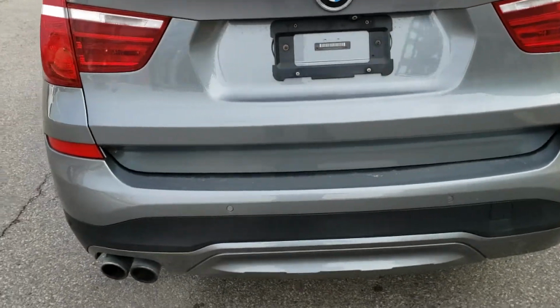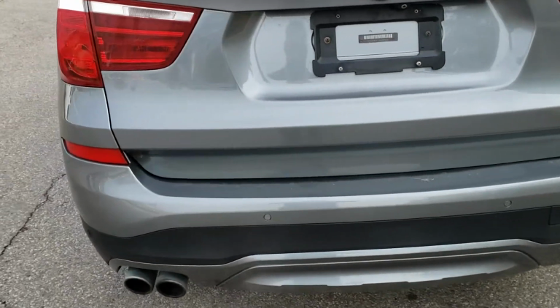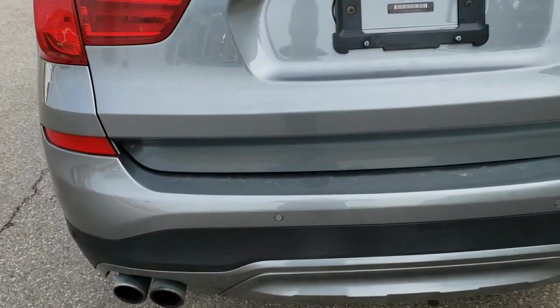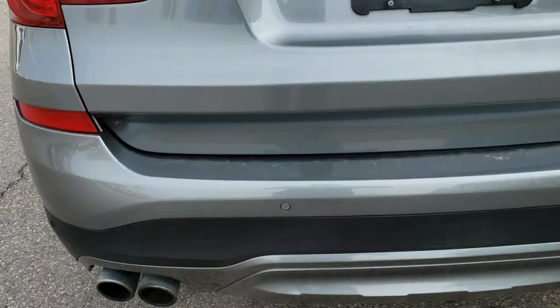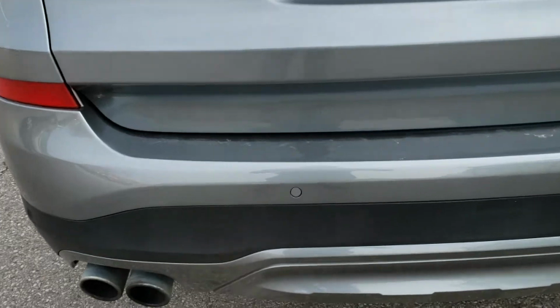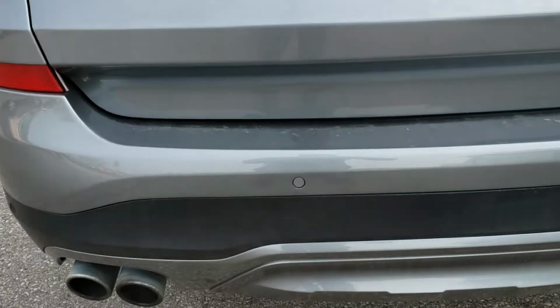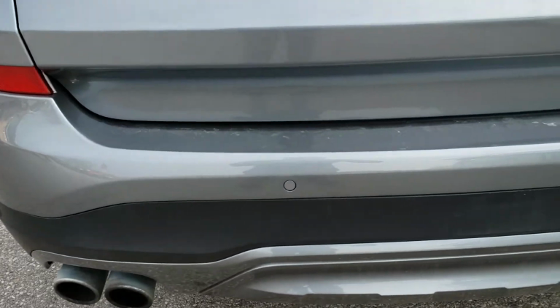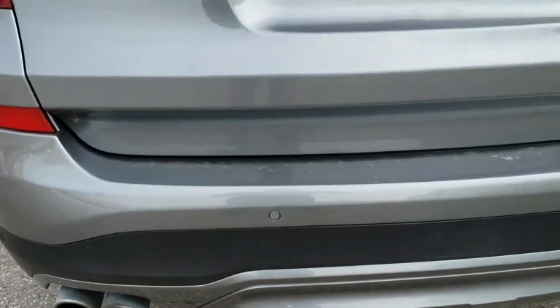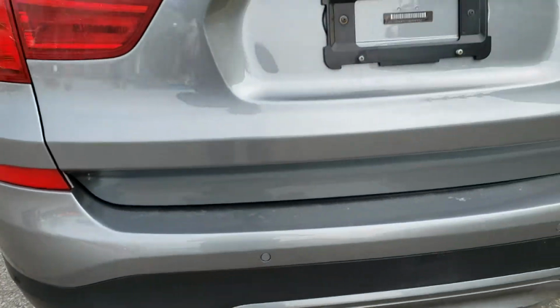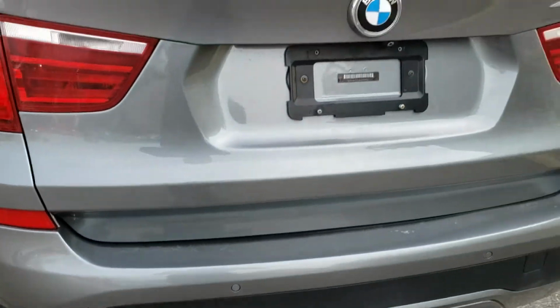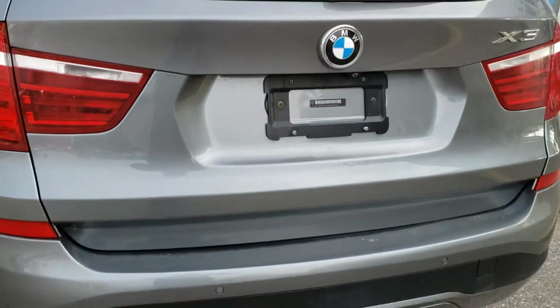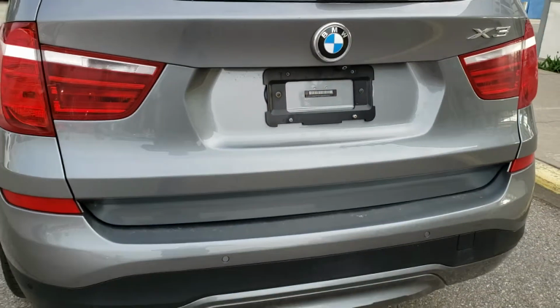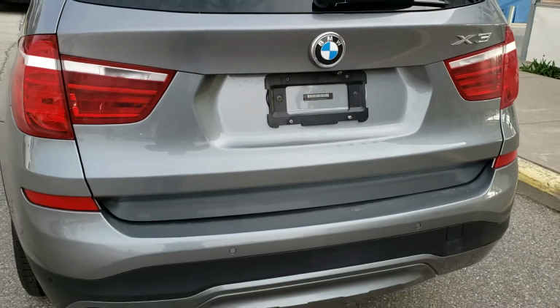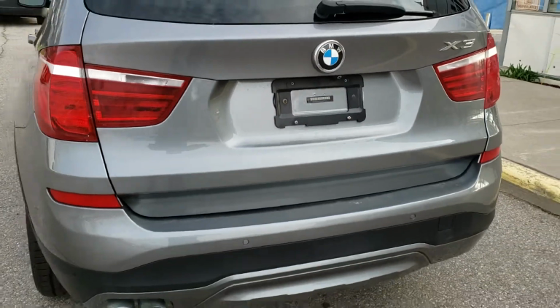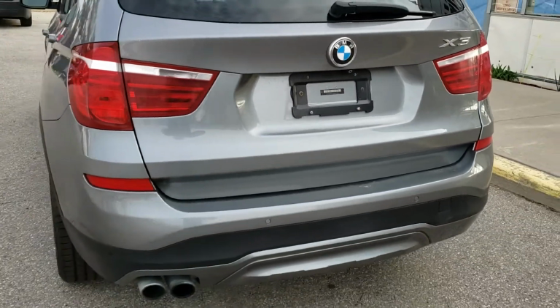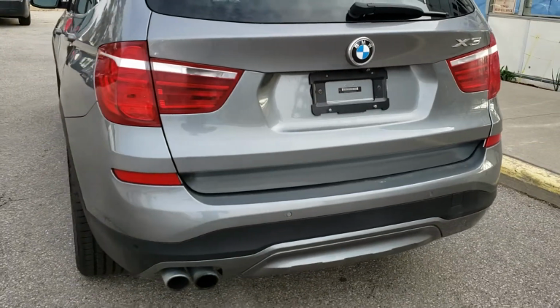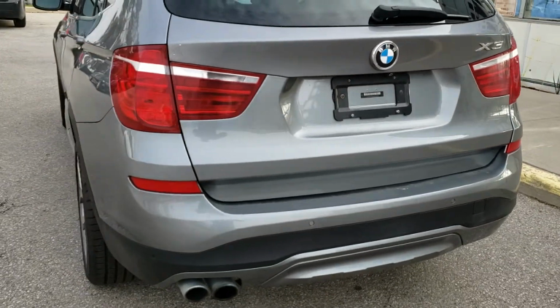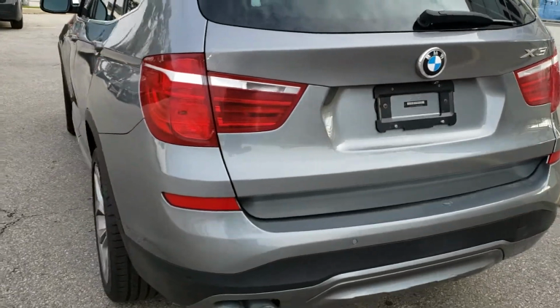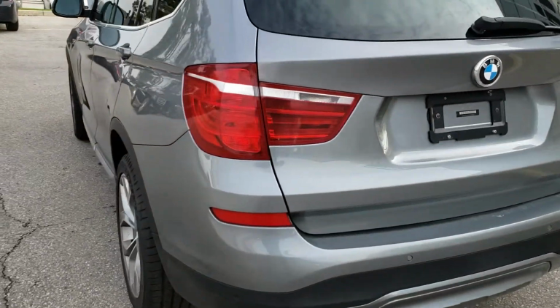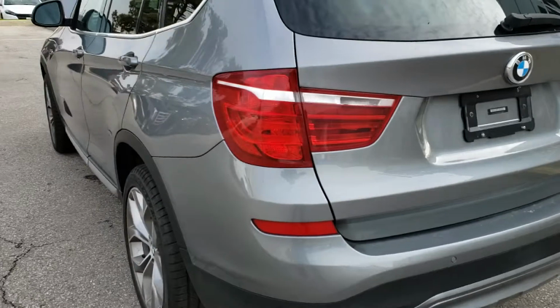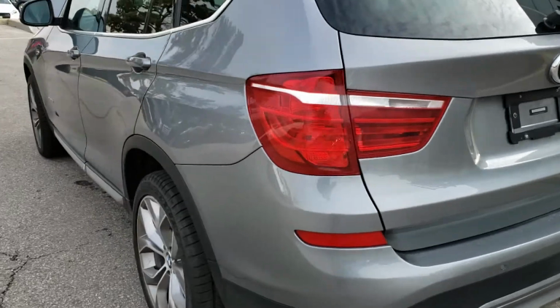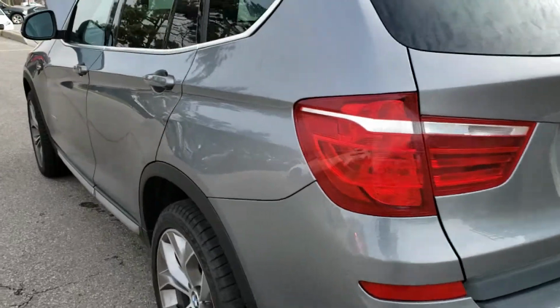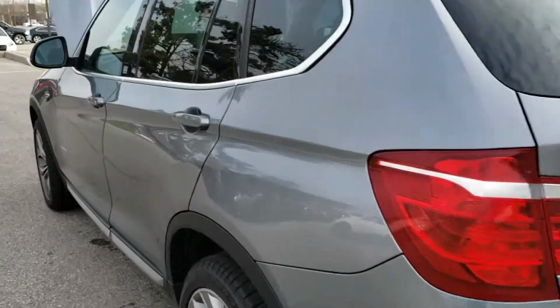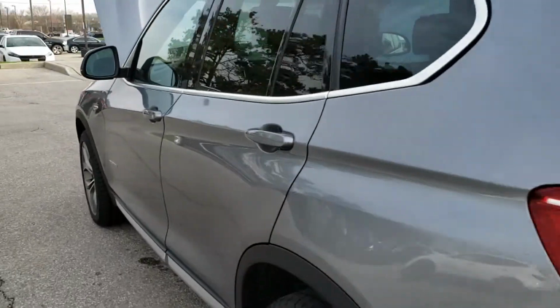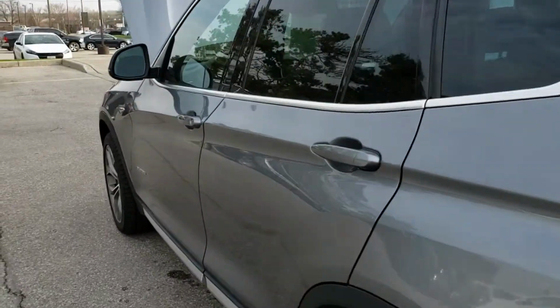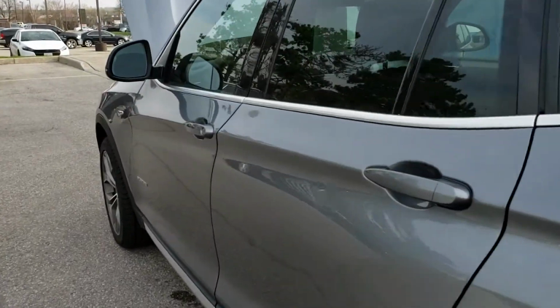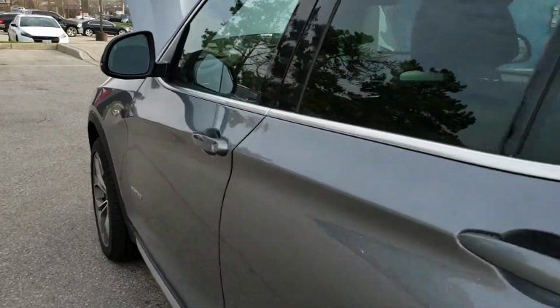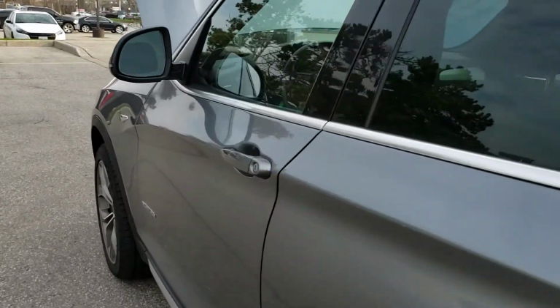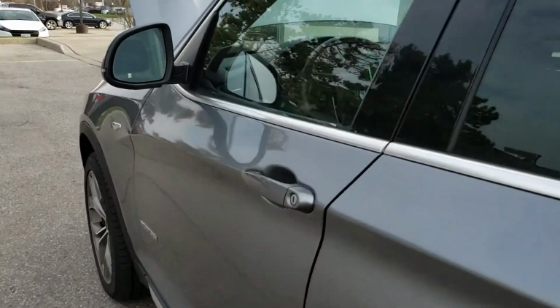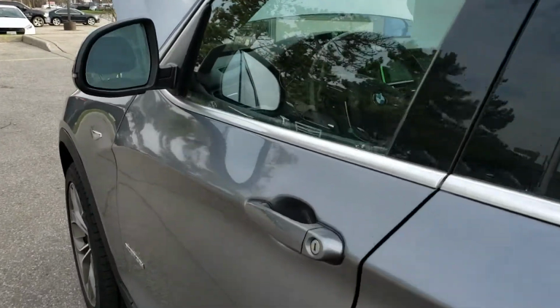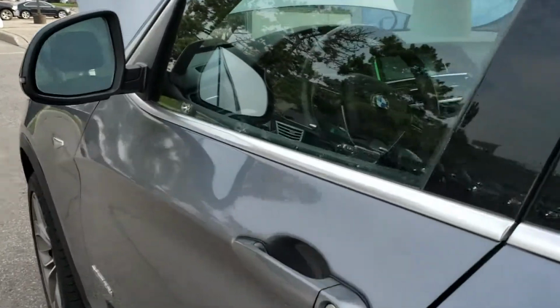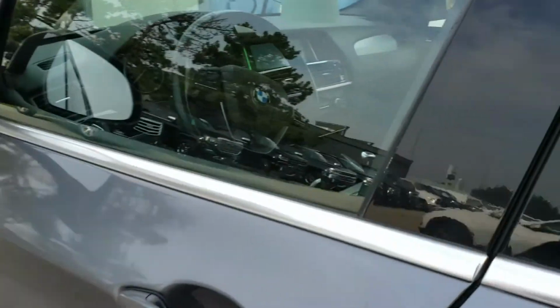With your backup camera you get your park assist sensors. Those sensors will indicate whatever's behind you and let you know what the distance is to it. Now we're gonna hop into the driver's side here to take a look at a couple more options.